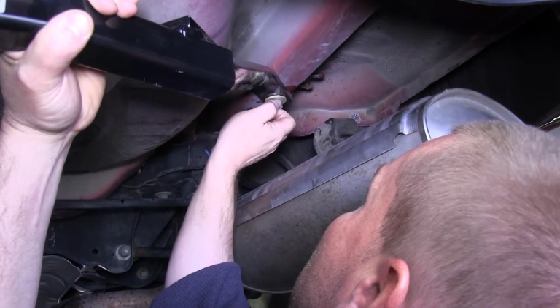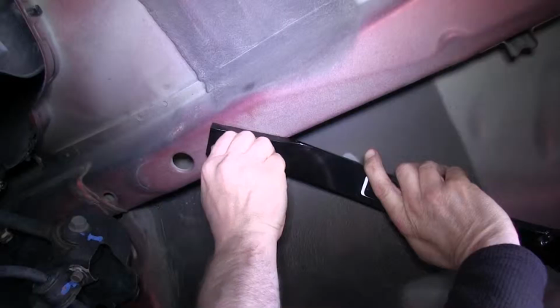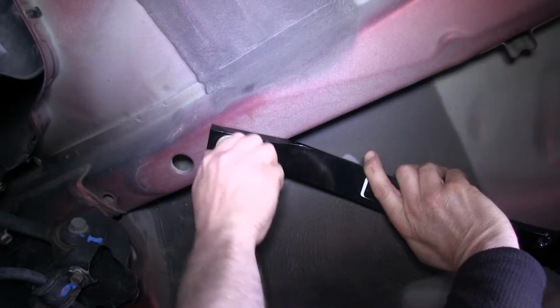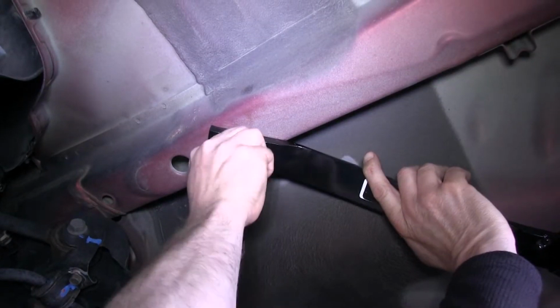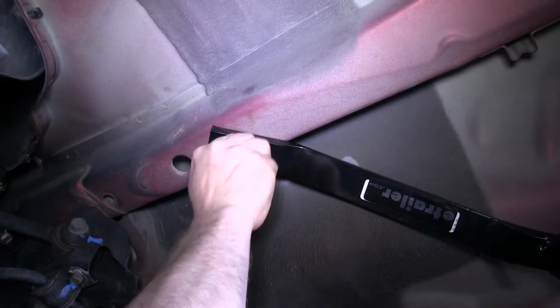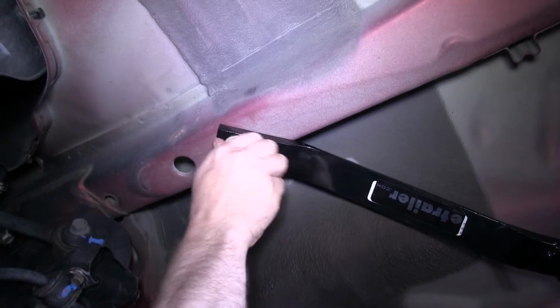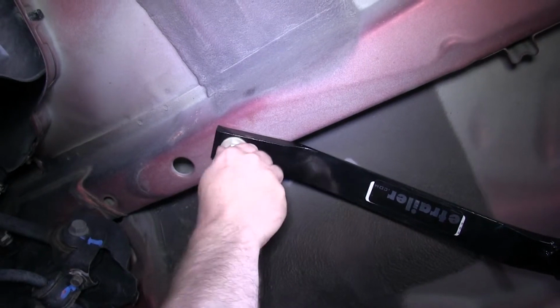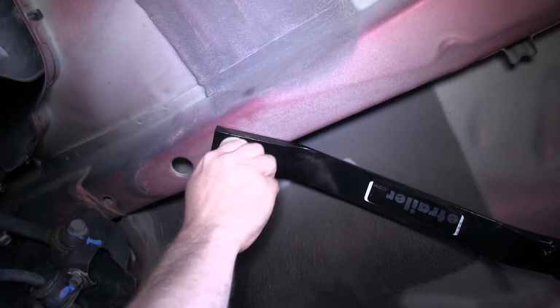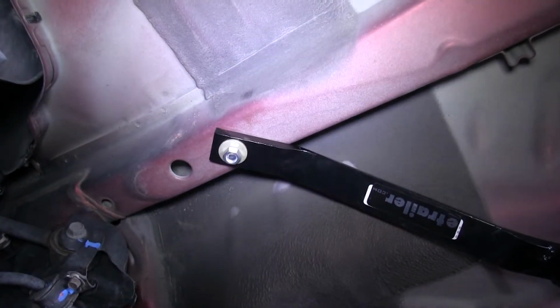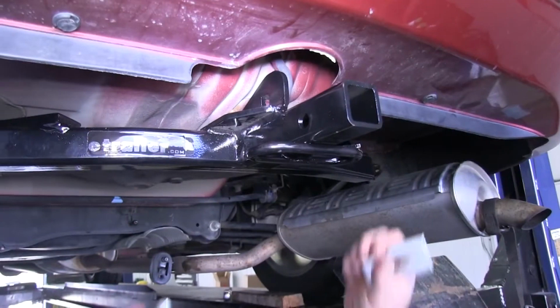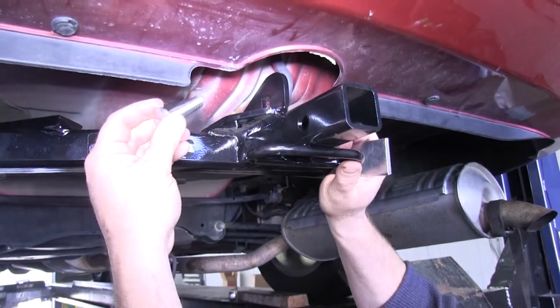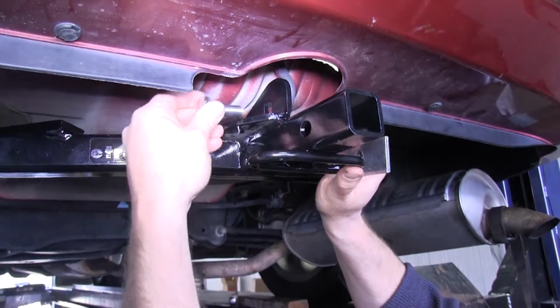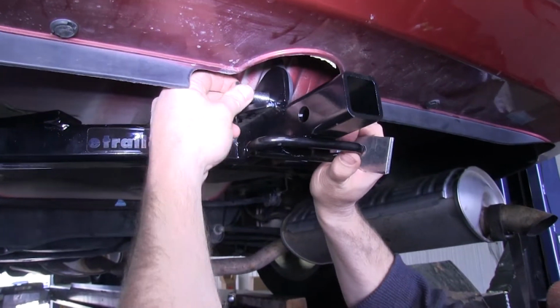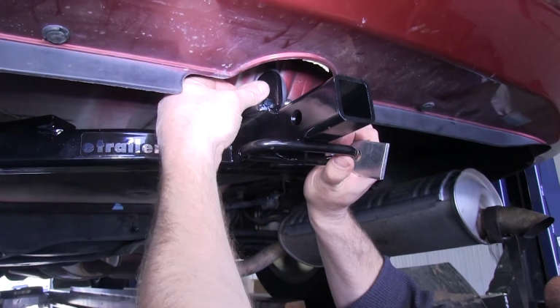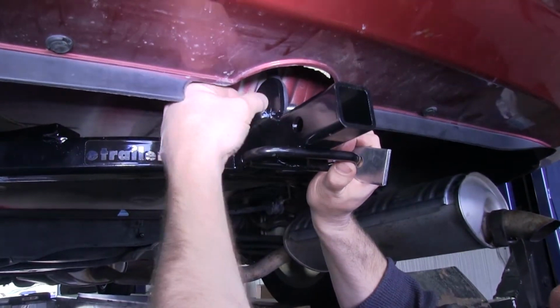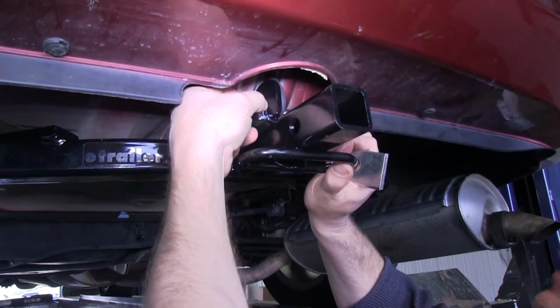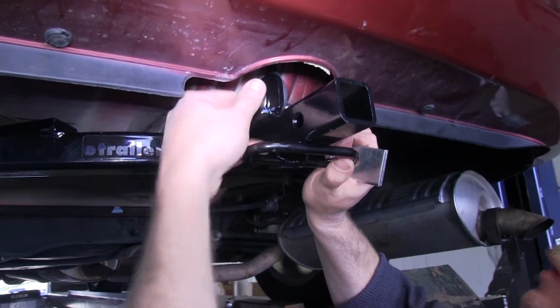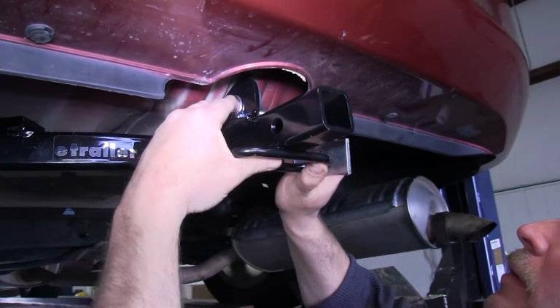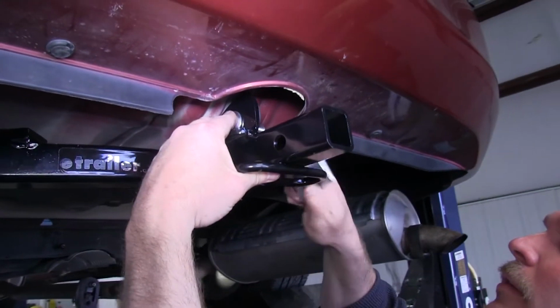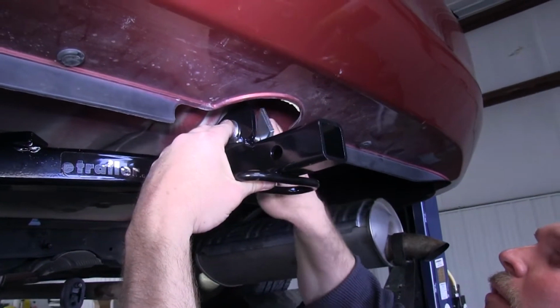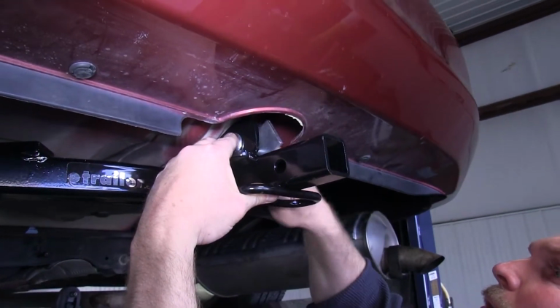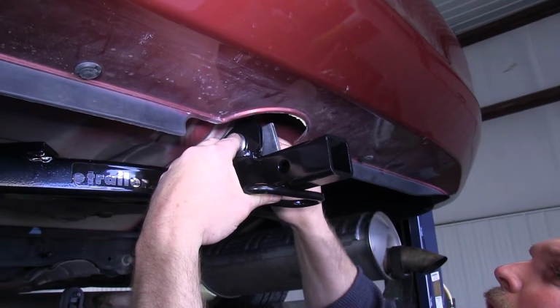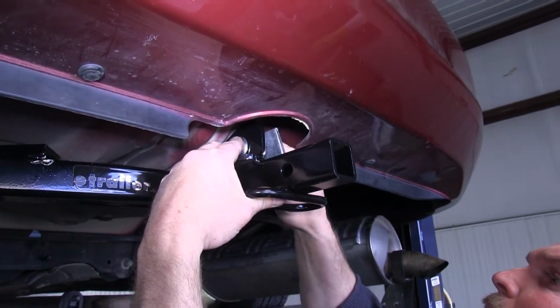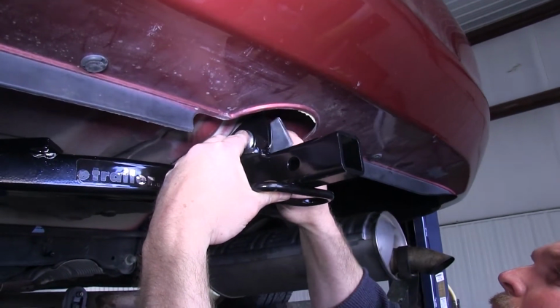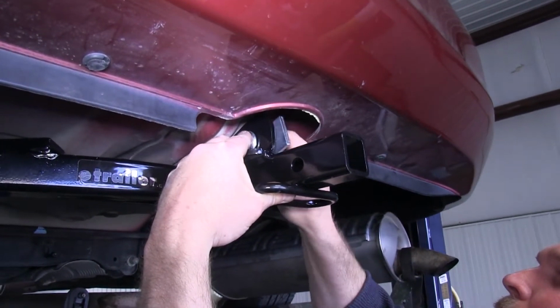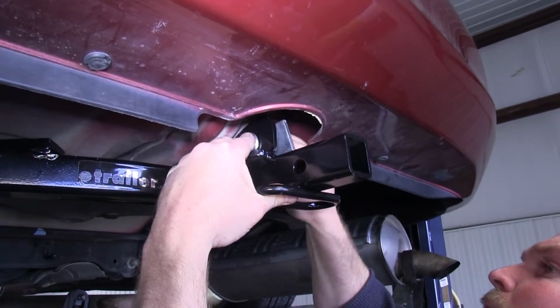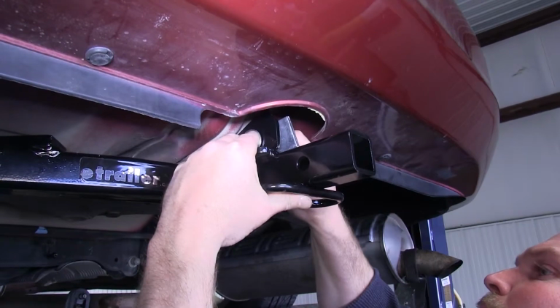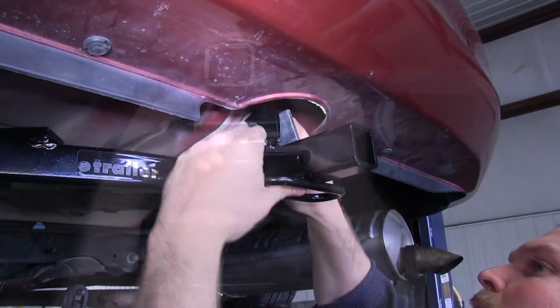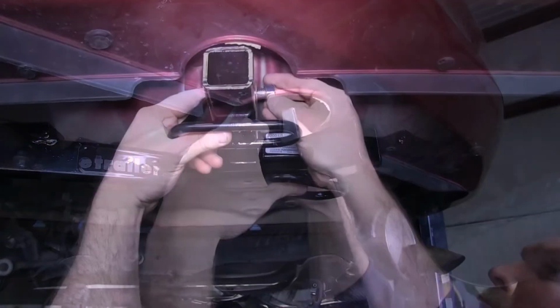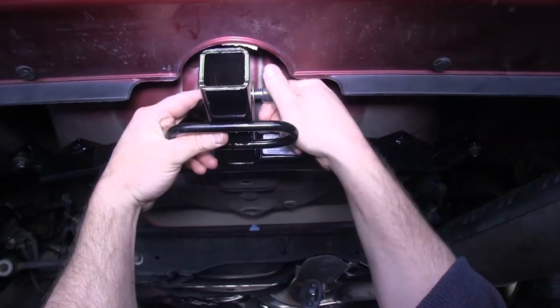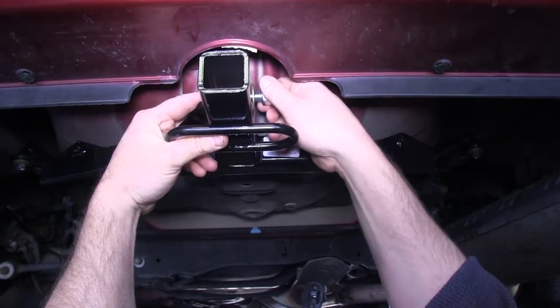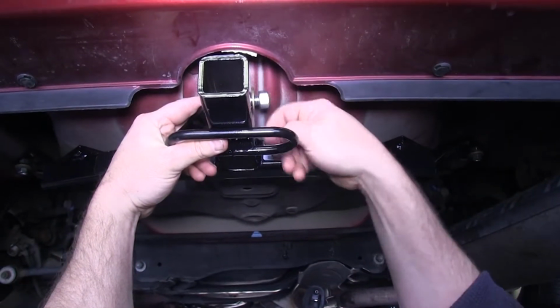Now that we have the two bolts — the one on the right and the one on the left — connected, we will take the half inch bolt, start on the driver's side, and feed it through so it seats through the tow hook, through the backing reinforcement plate, then add the conical washer and the nut.